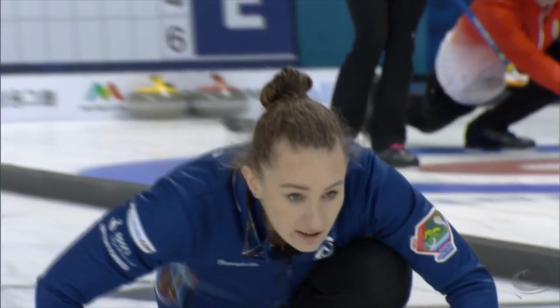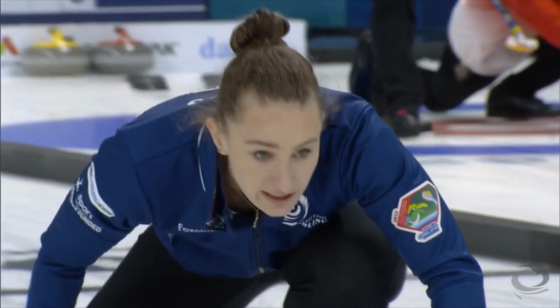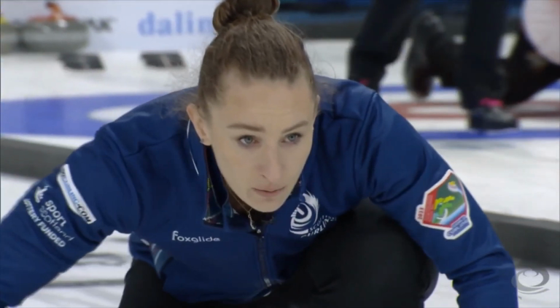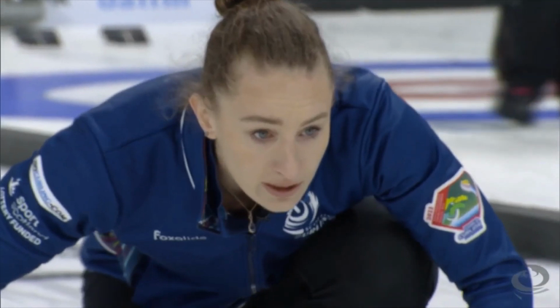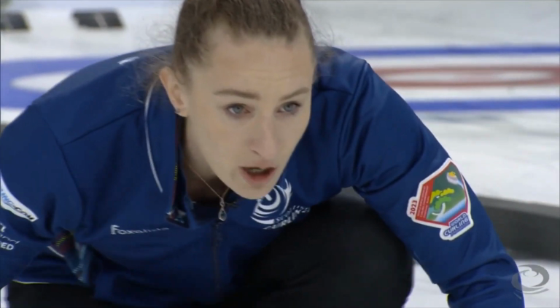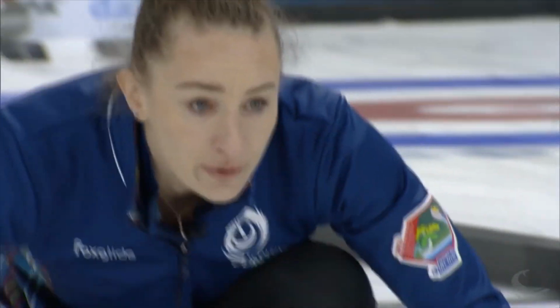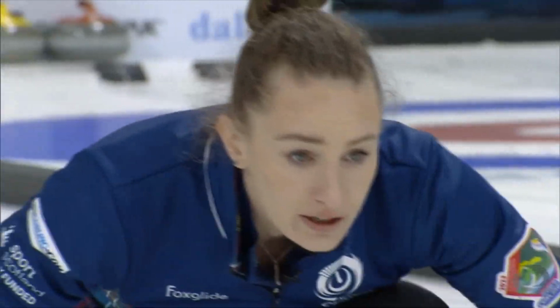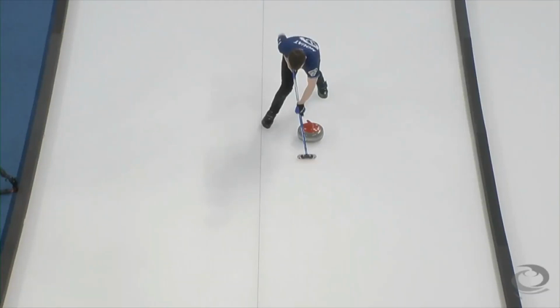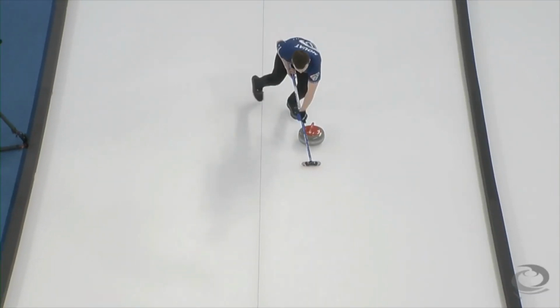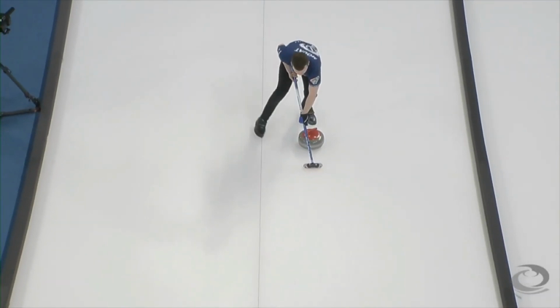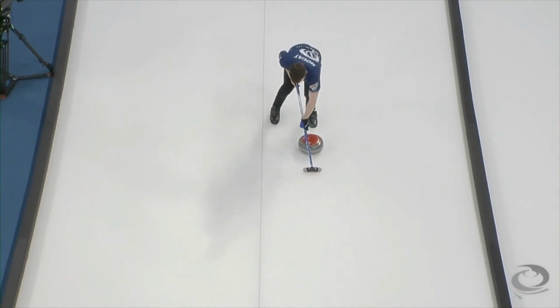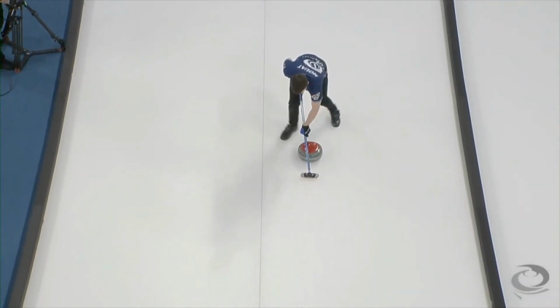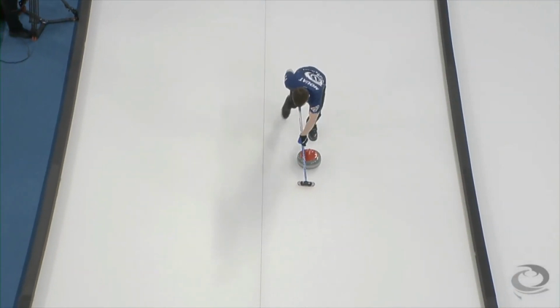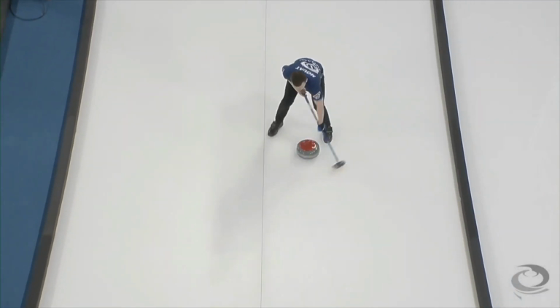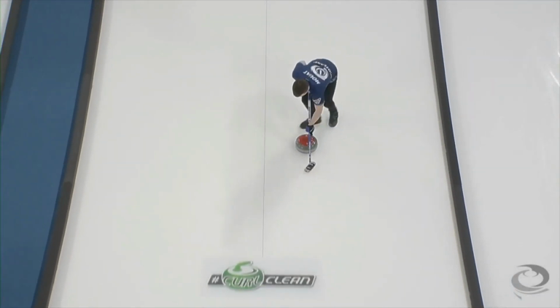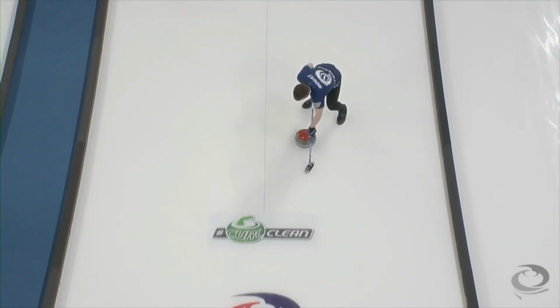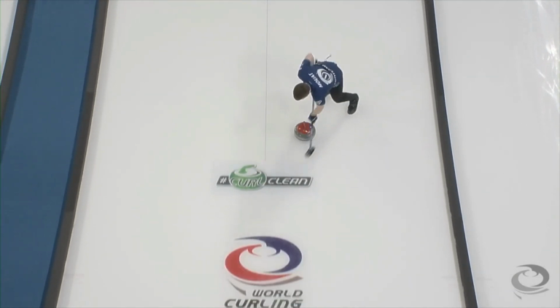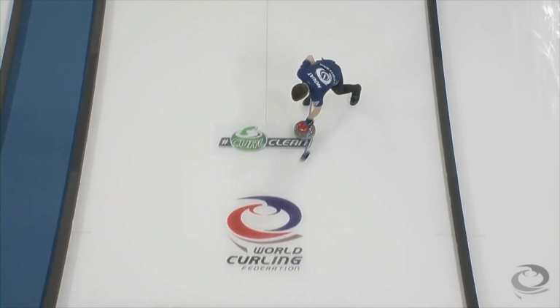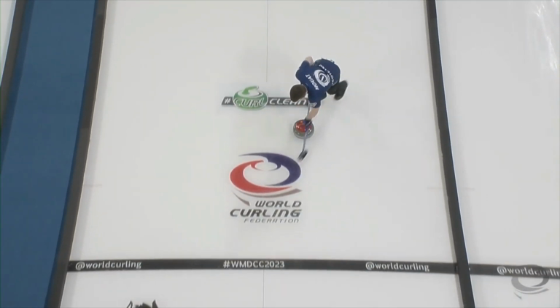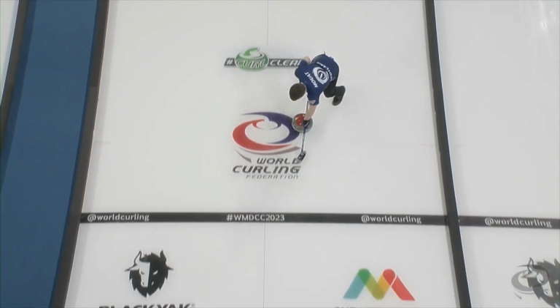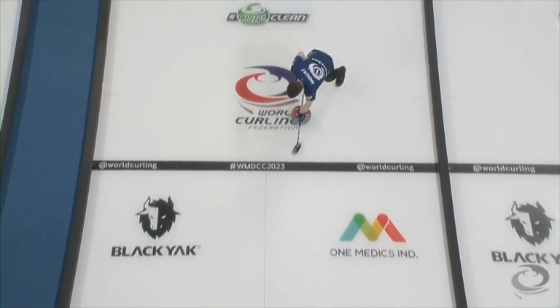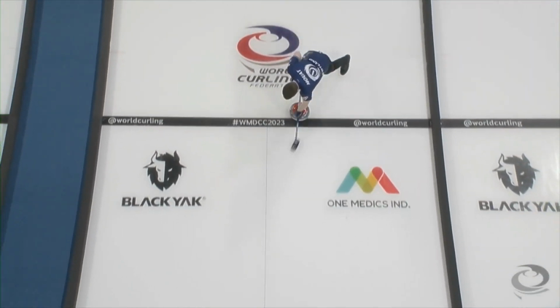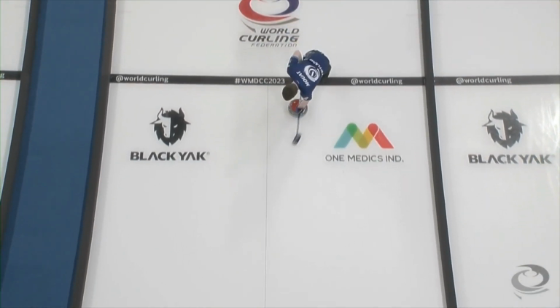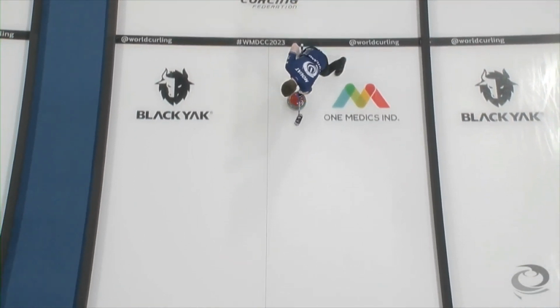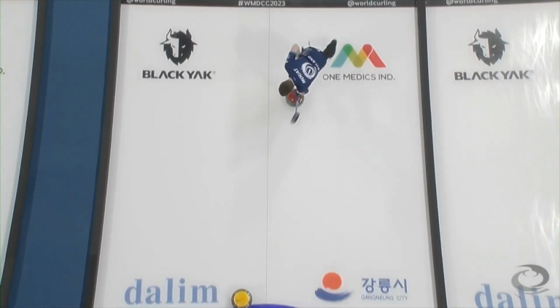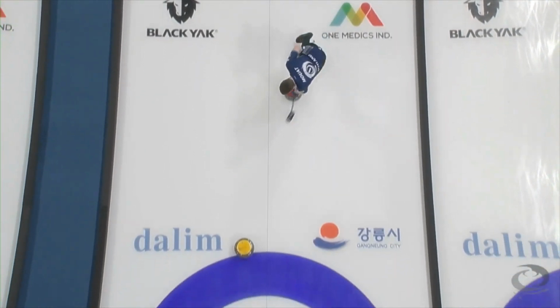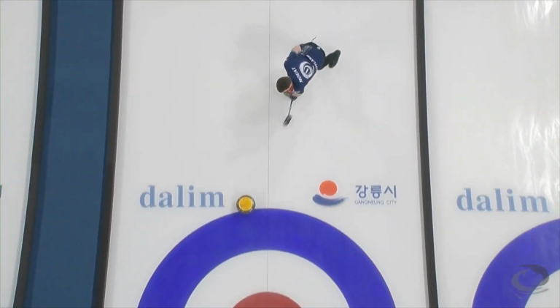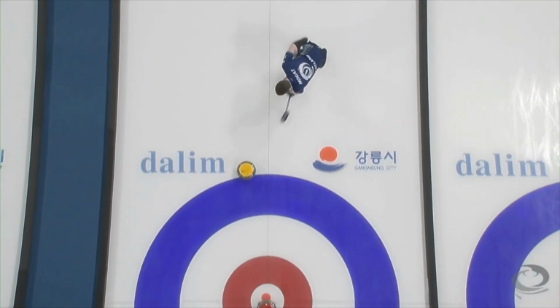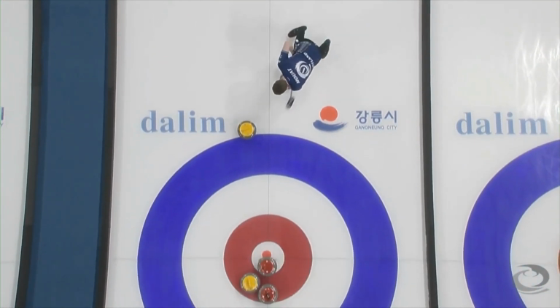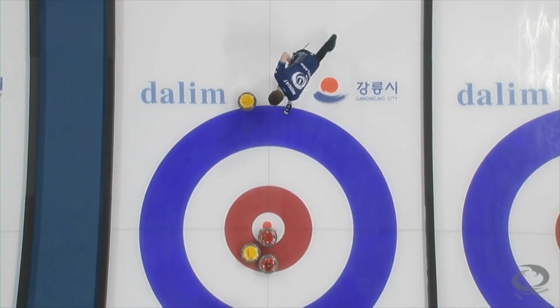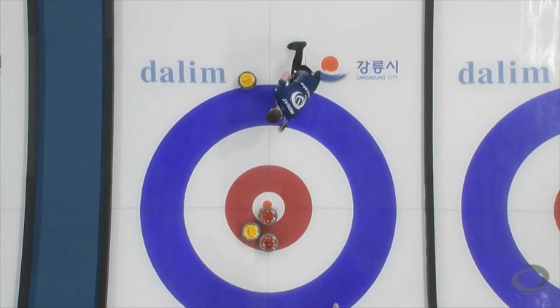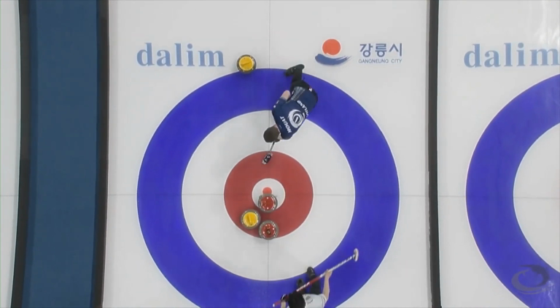Clean. Clean. Don't need to punch the yellow very far. Dead hog. Trying to hit about a half here. Keep going. Carve it.